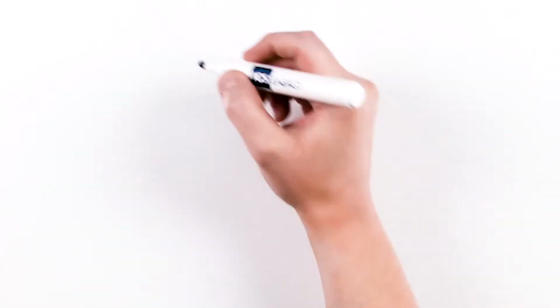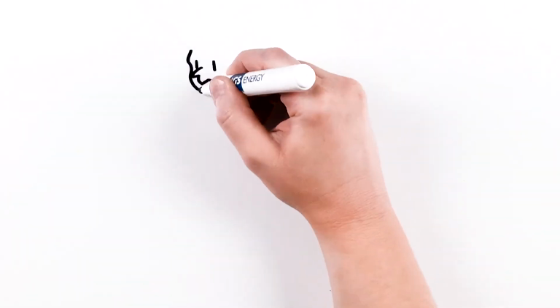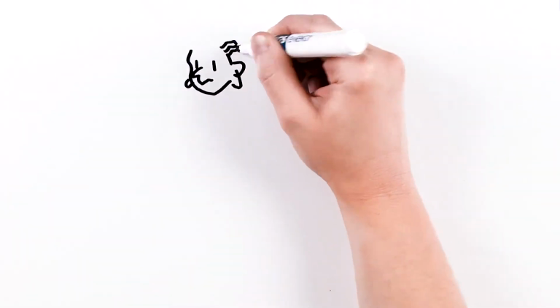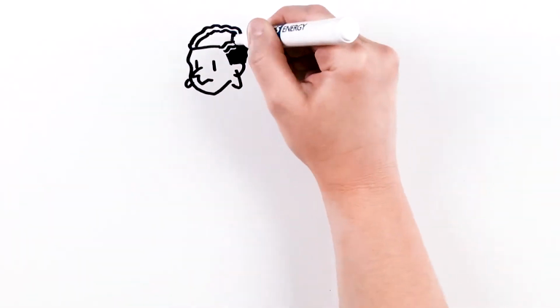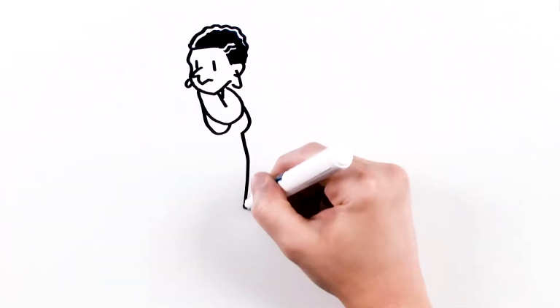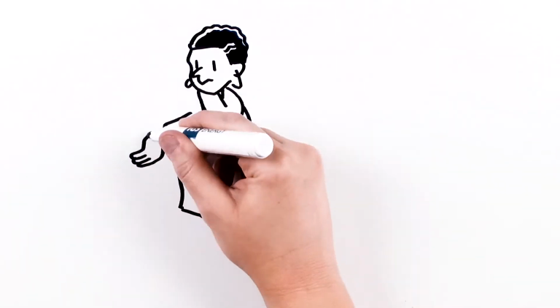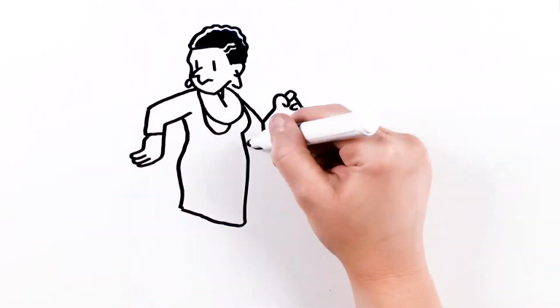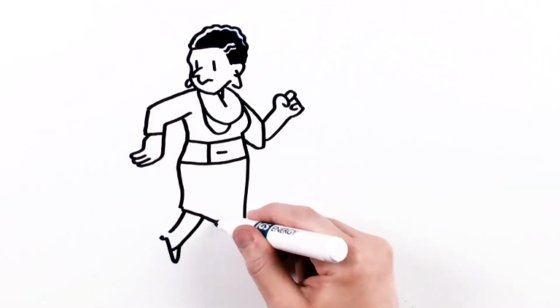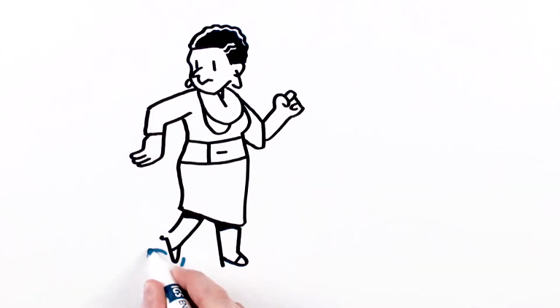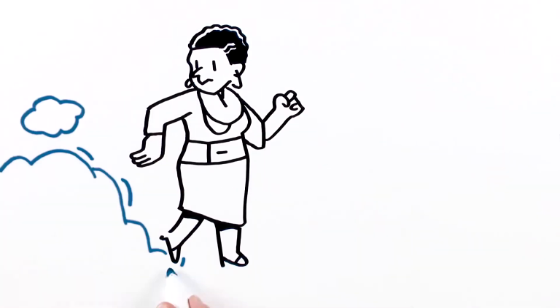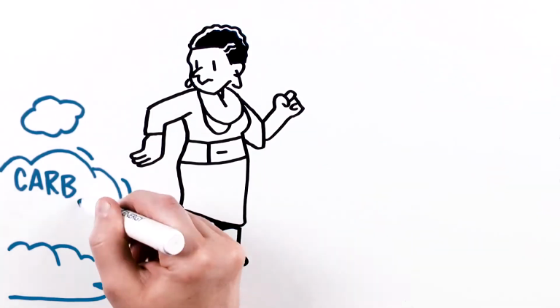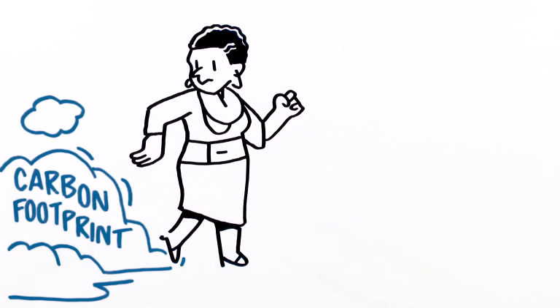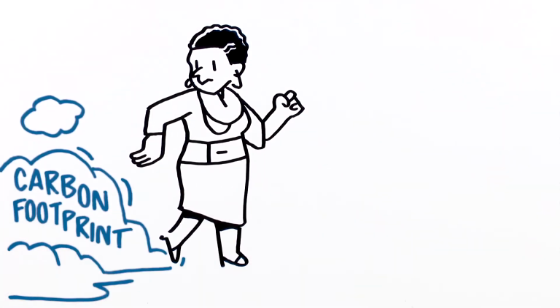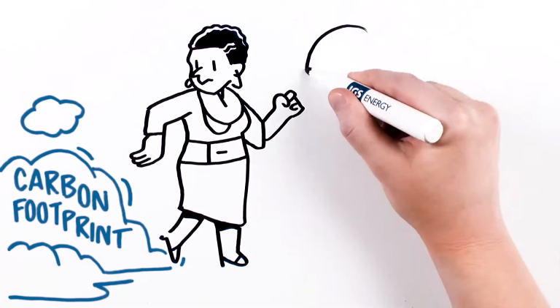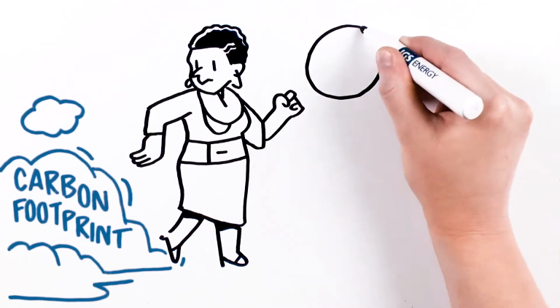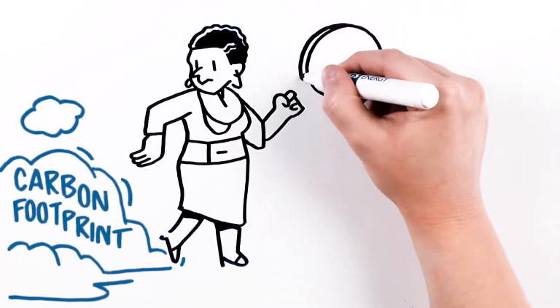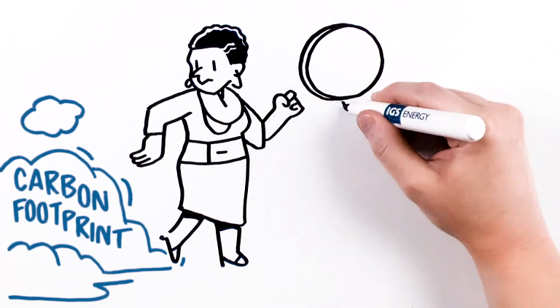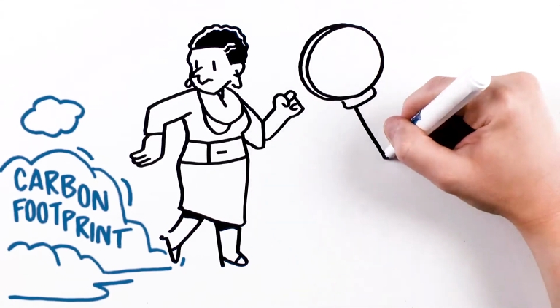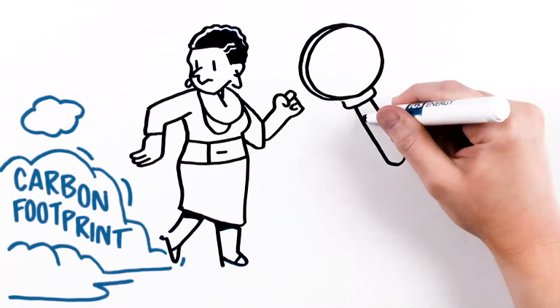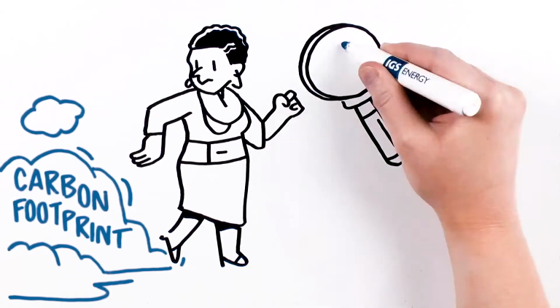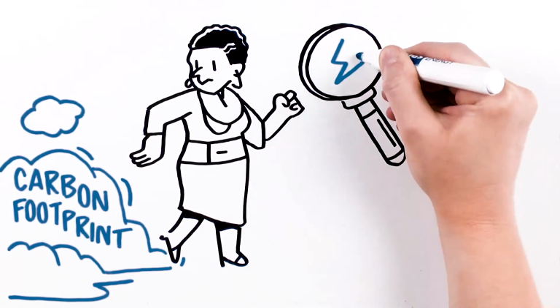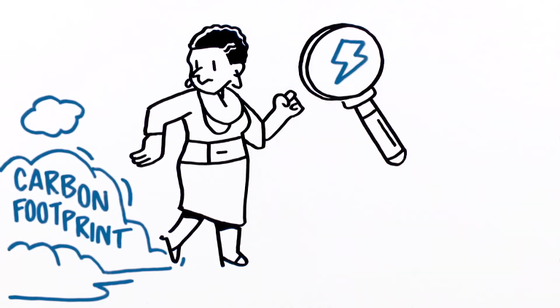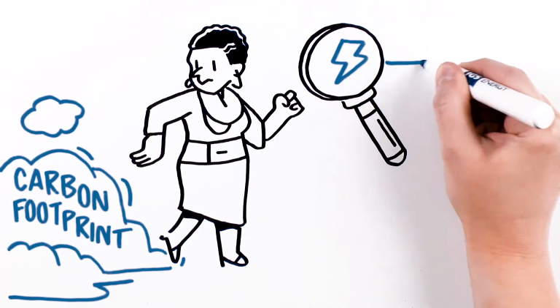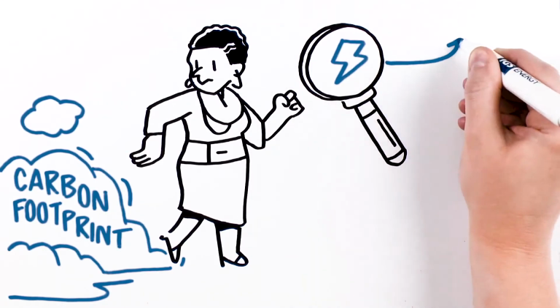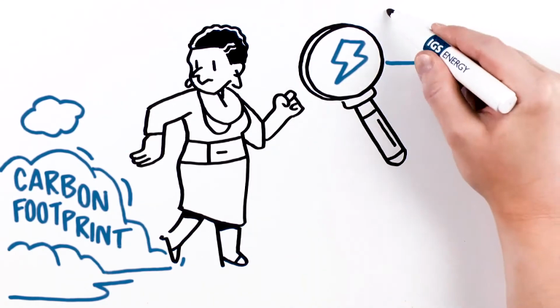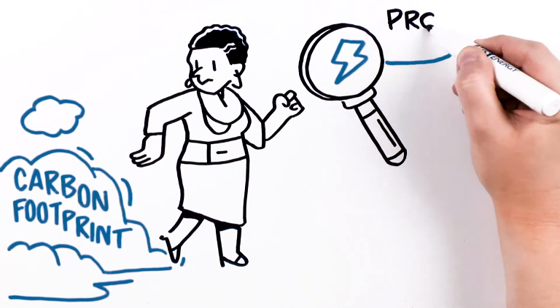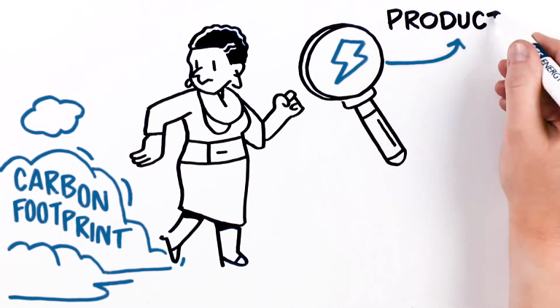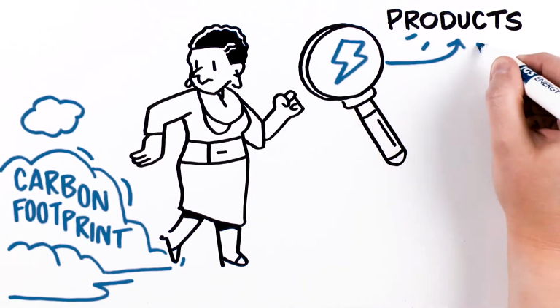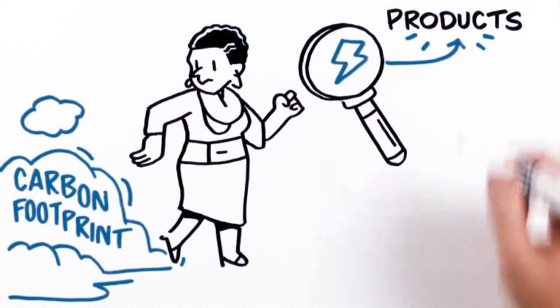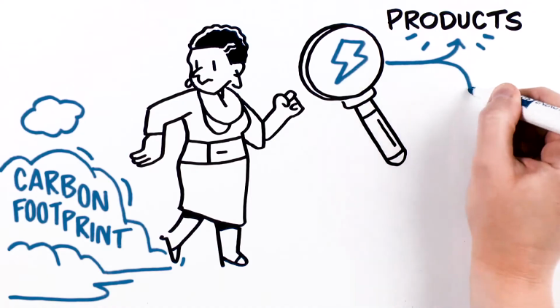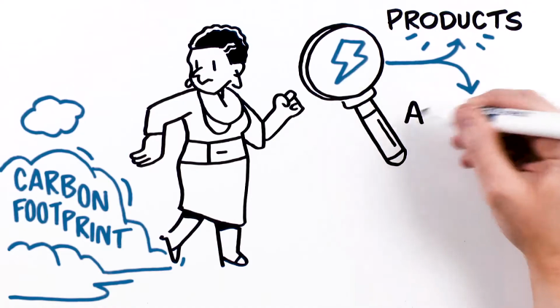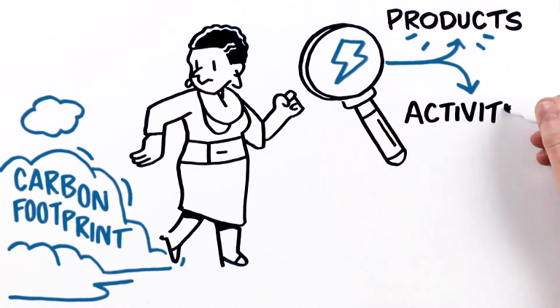People are increasingly trying to find ways to reduce their carbon footprint. This can include taking a closer look at the way you use energy, including products you choose to use, and even your activities.